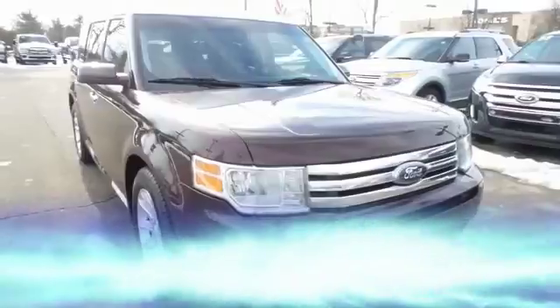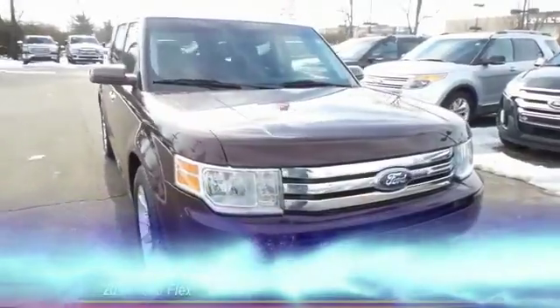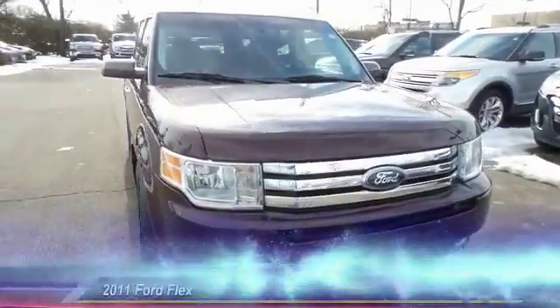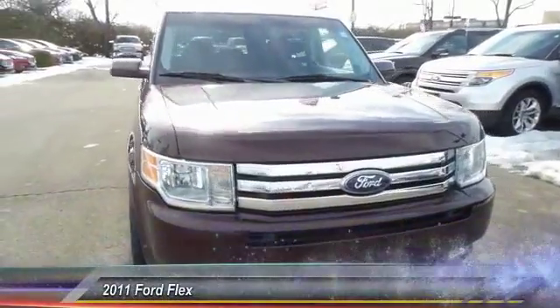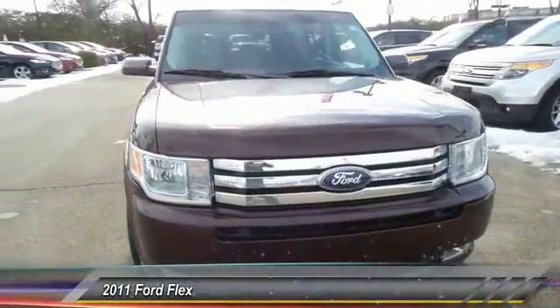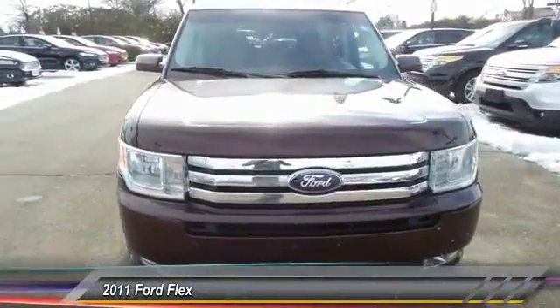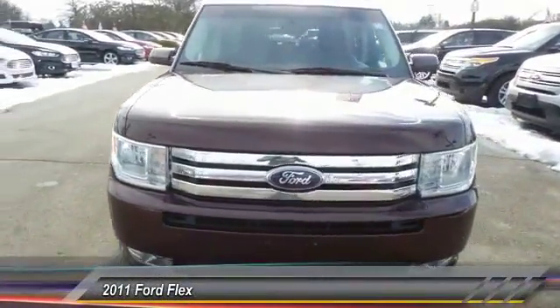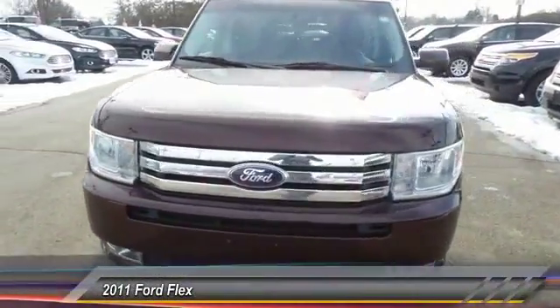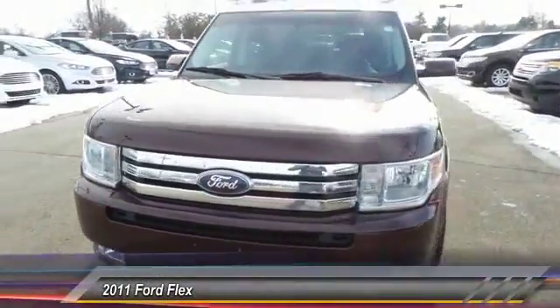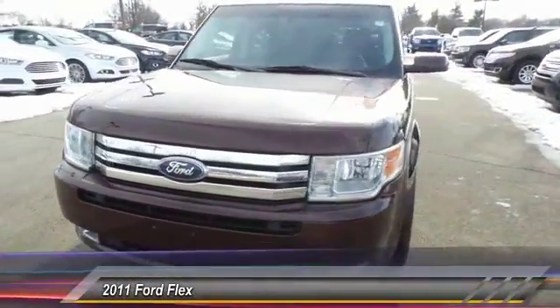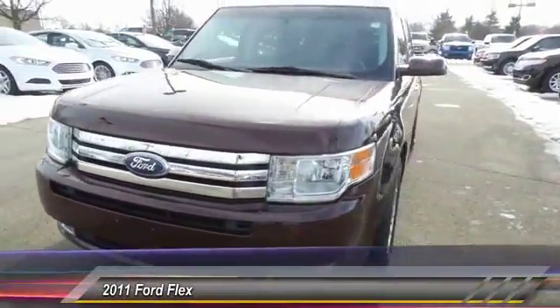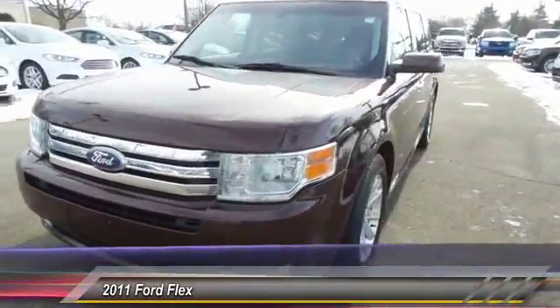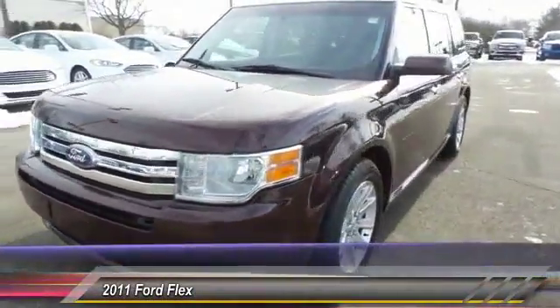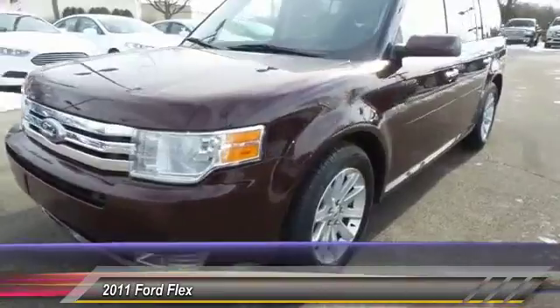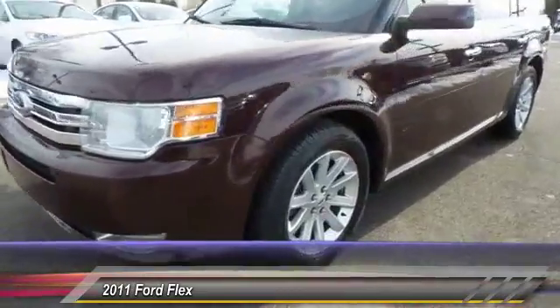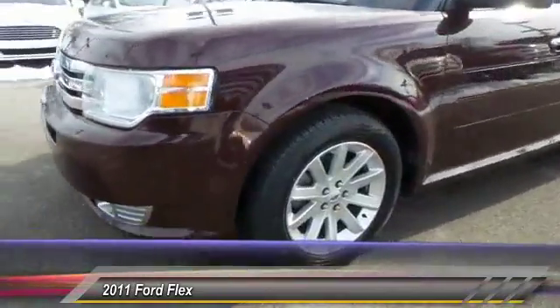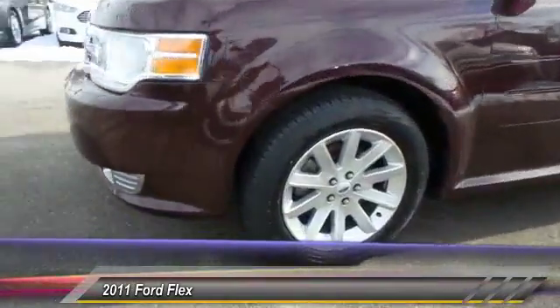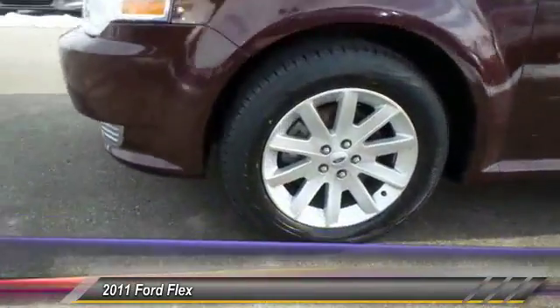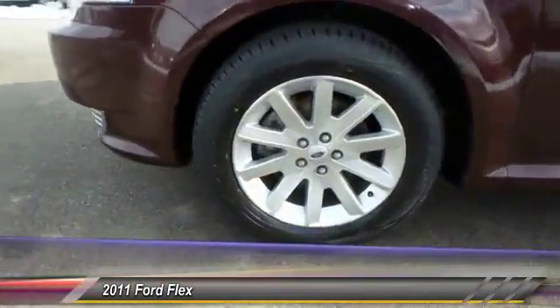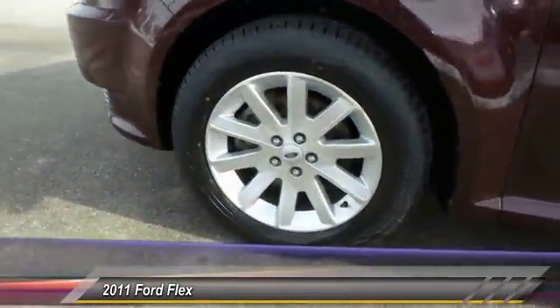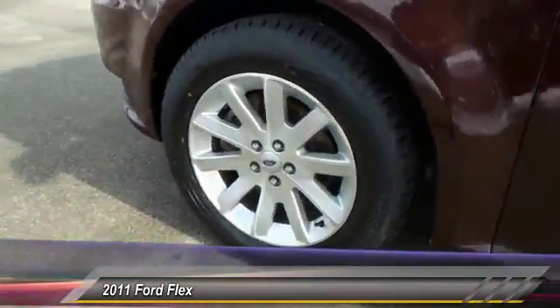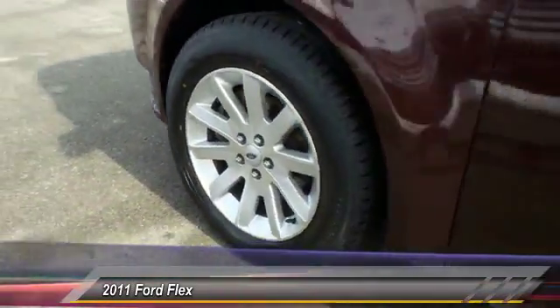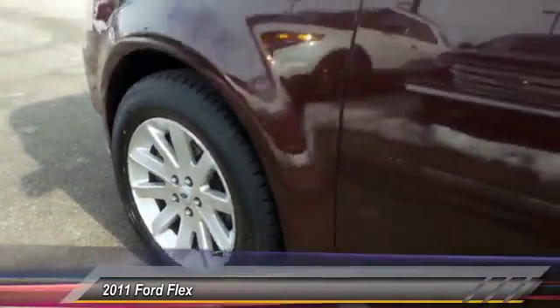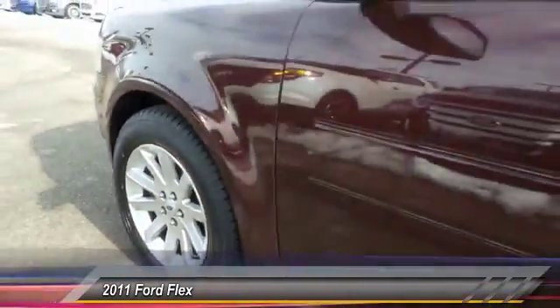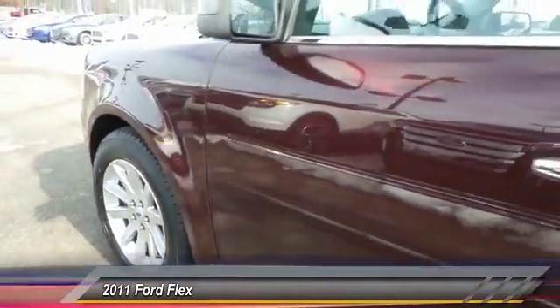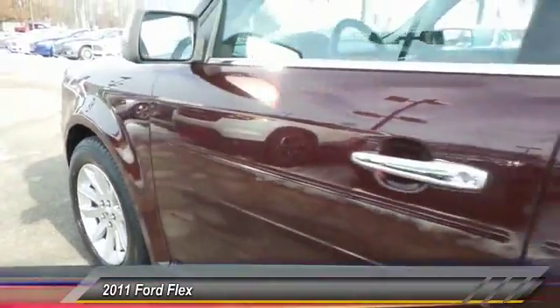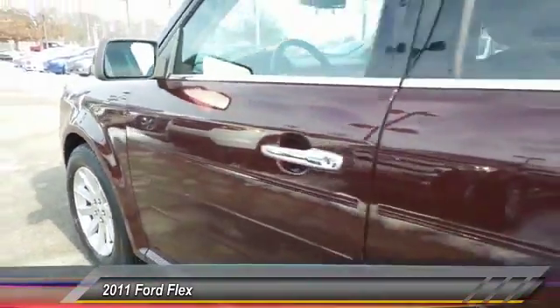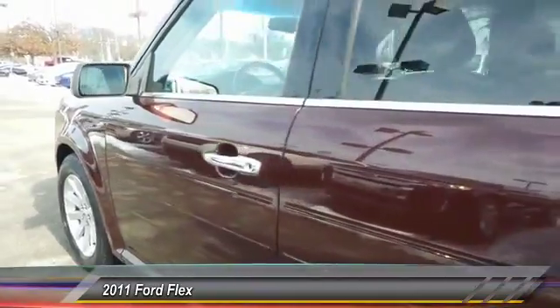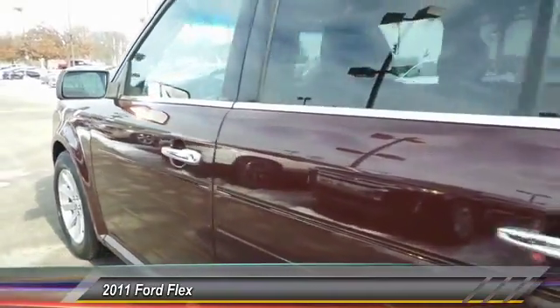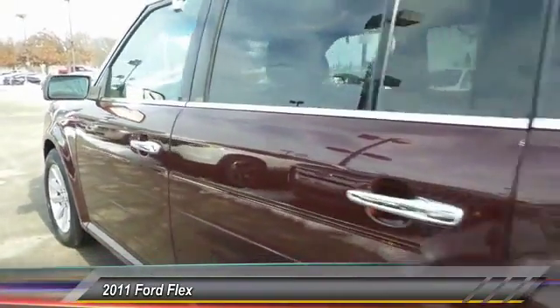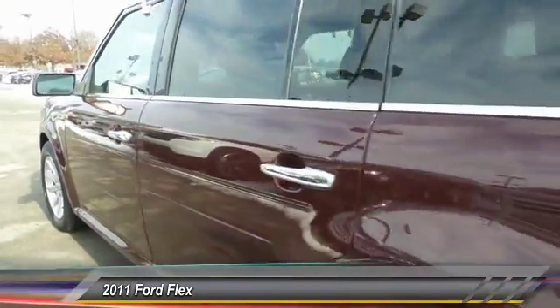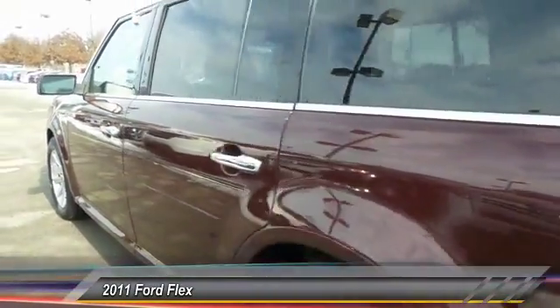The 2011 Ford Flex. Flex isn't just exciting to look at, it's exciting to drive. It hunkers down, puts a limit on lean, and is priced below $20,000.